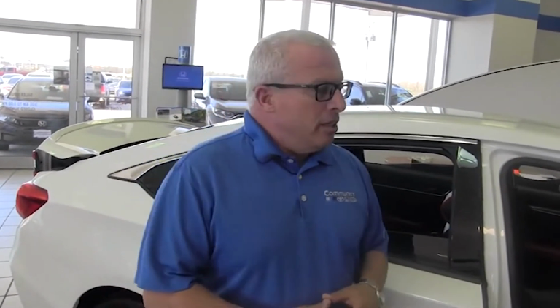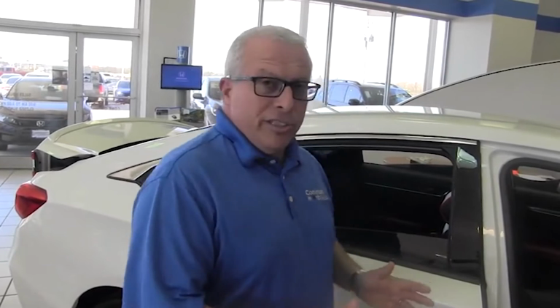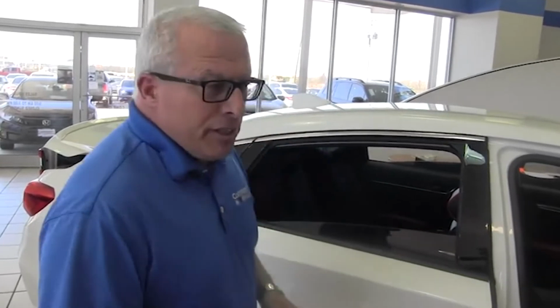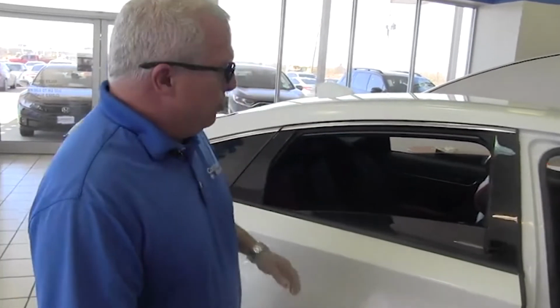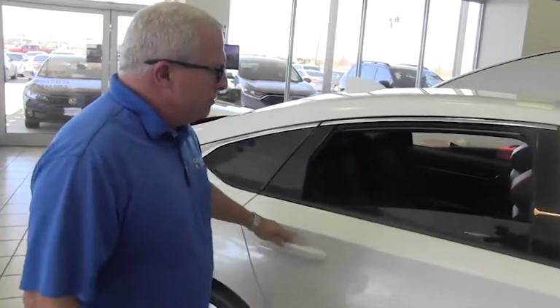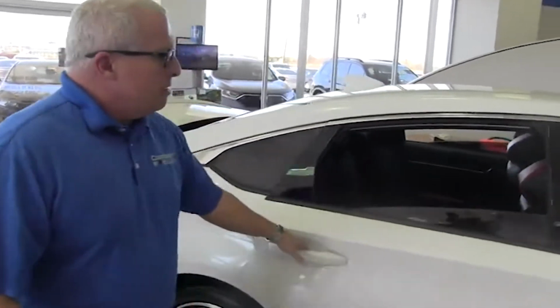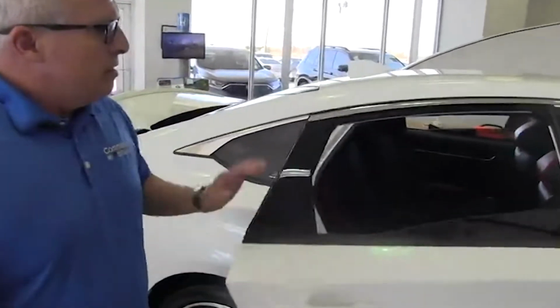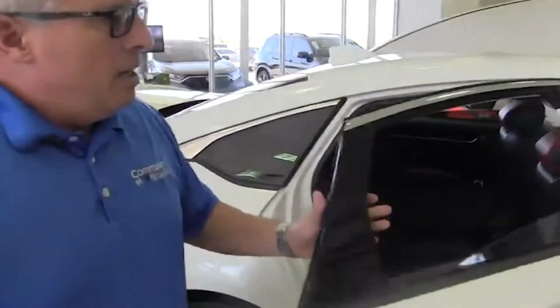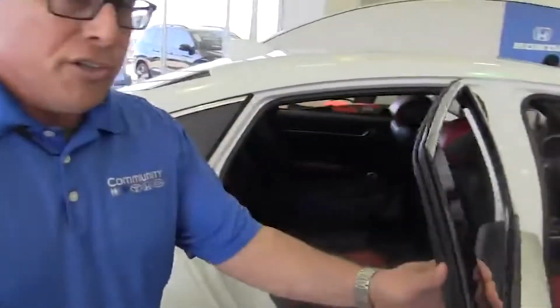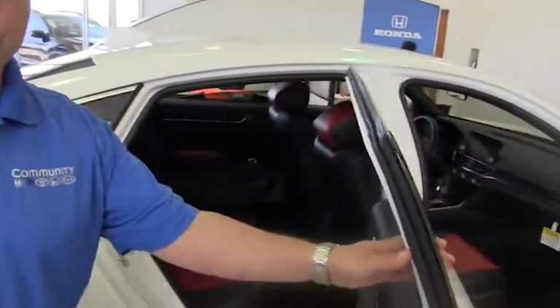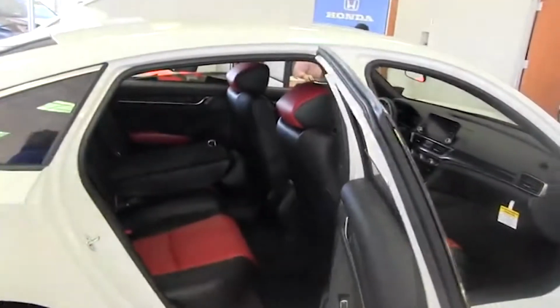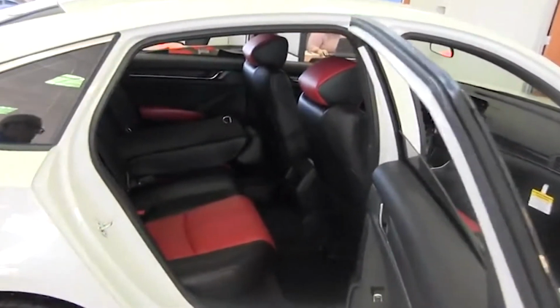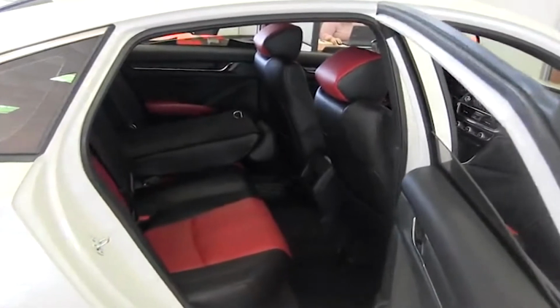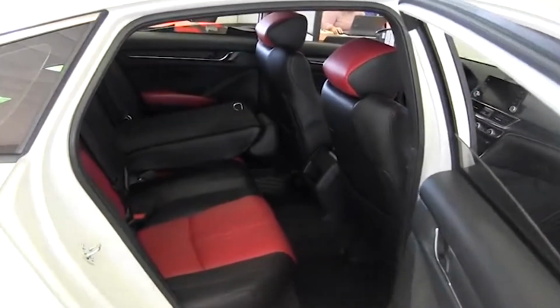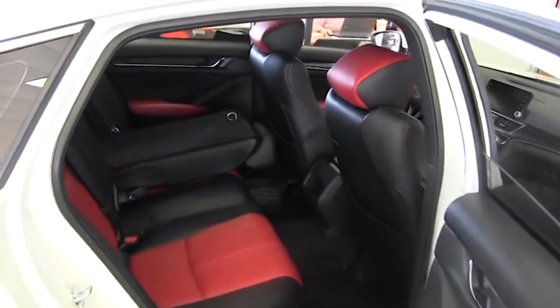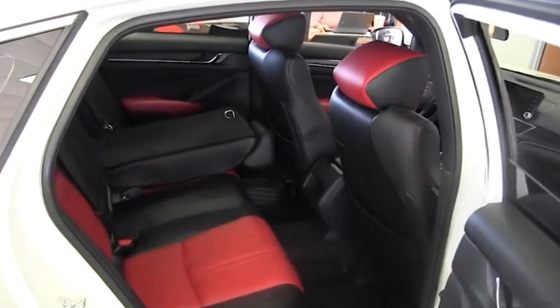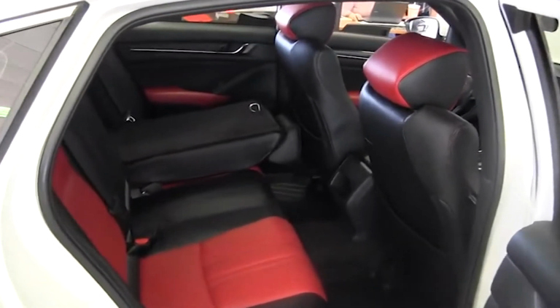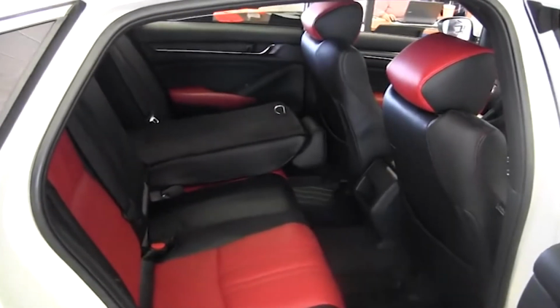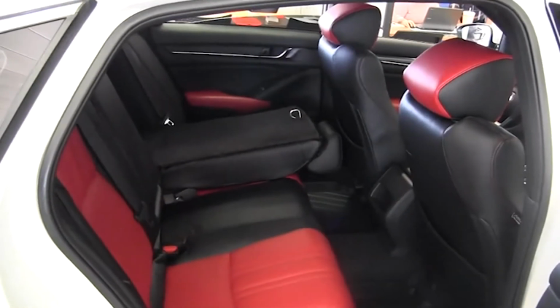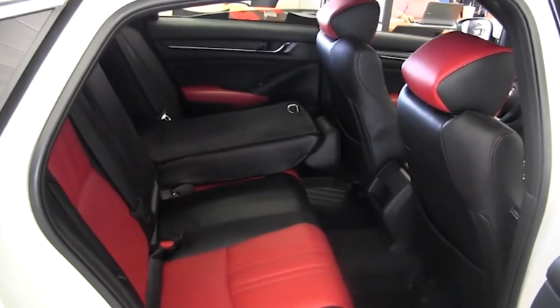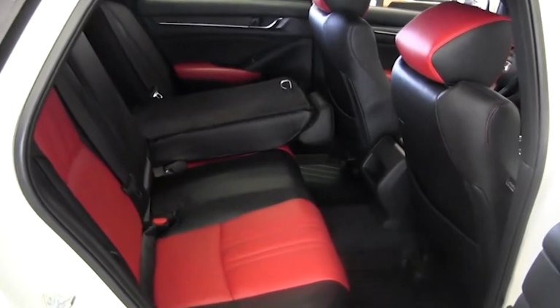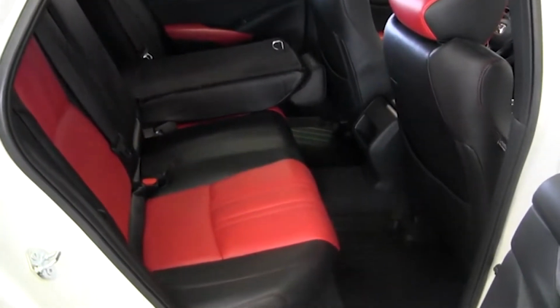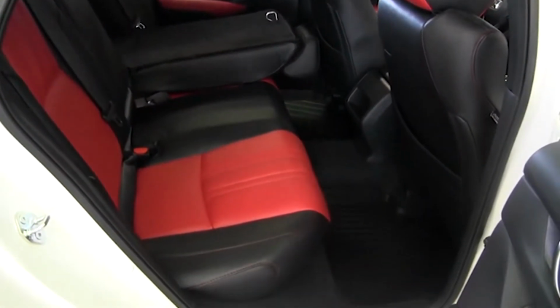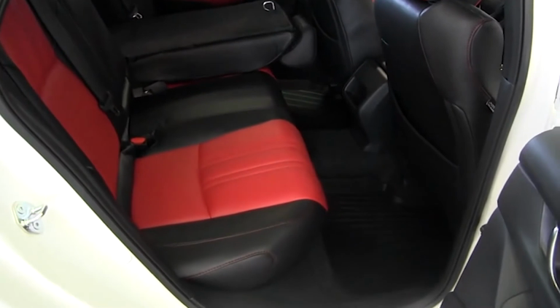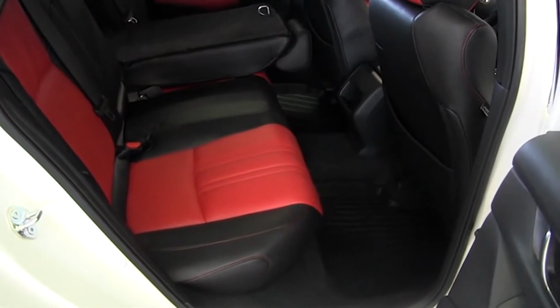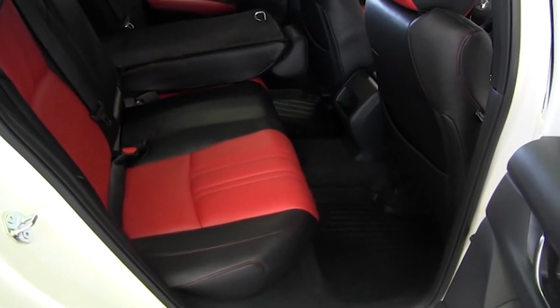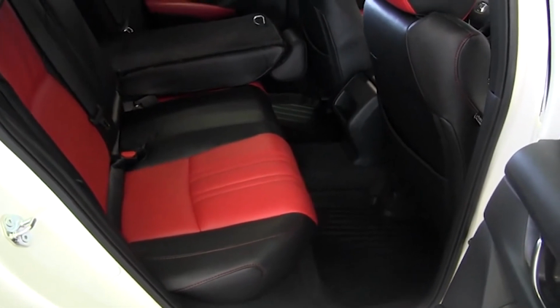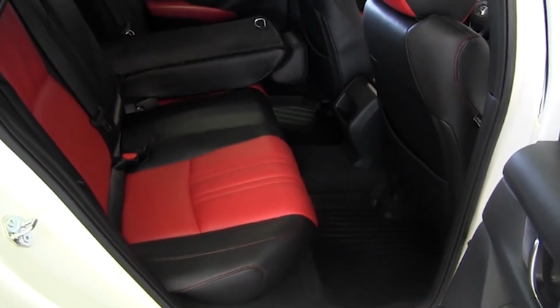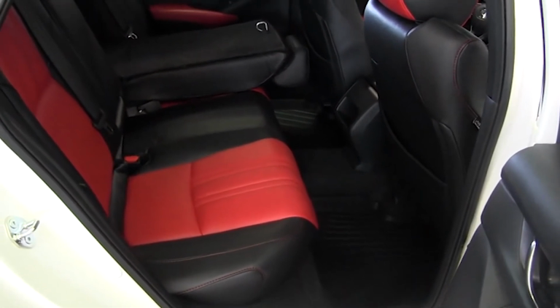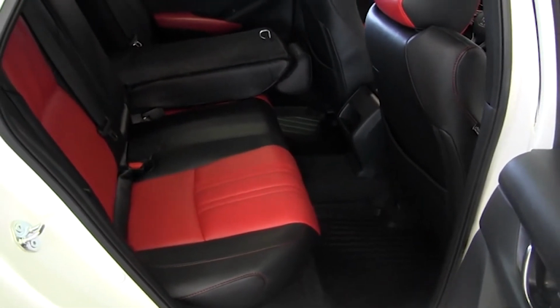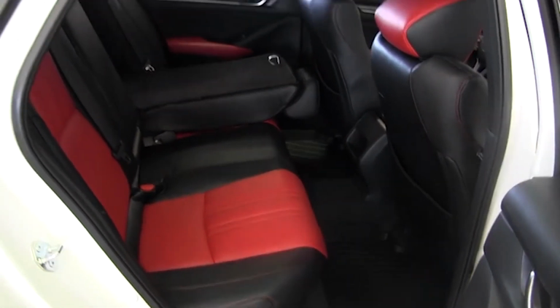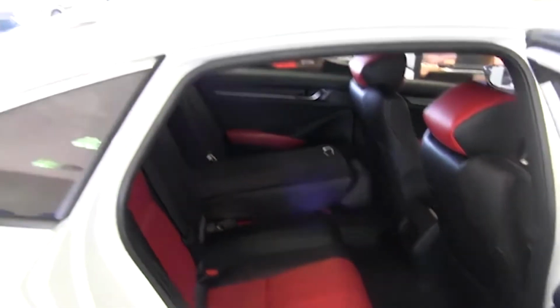In this 10th generation Accord, Honda stretched the wheelbase by 2 inches, giving that full 2 inches of gain to the rear seat legroom. Very spacious, with lots of legroom even for your tallest passenger.